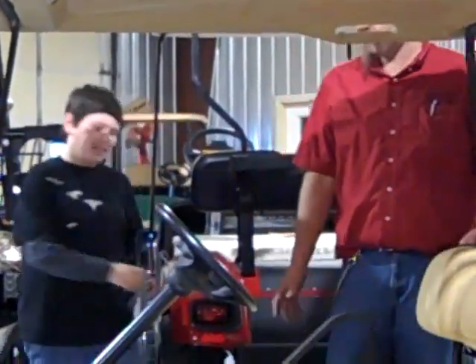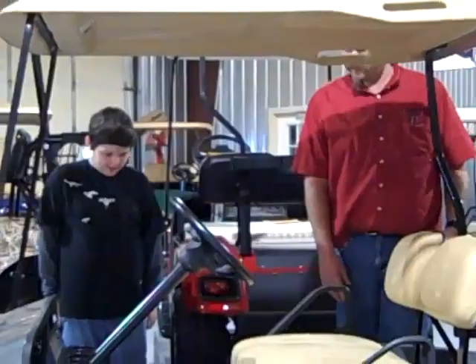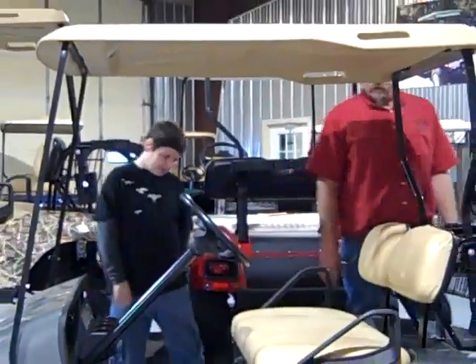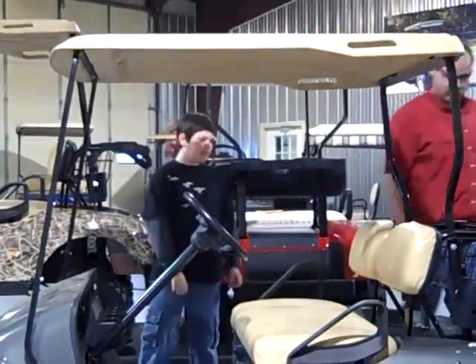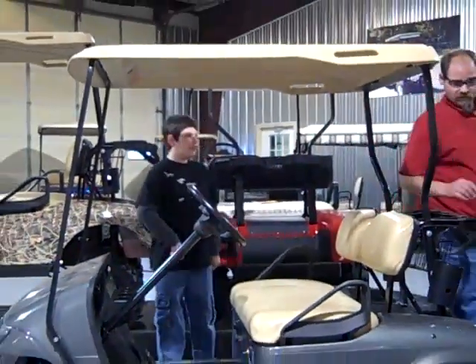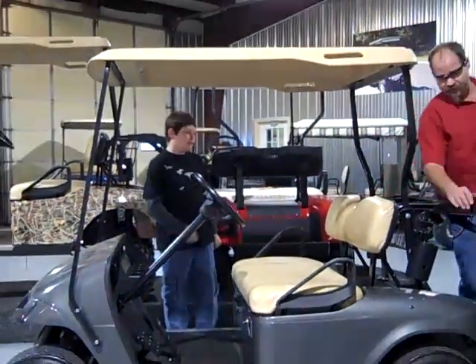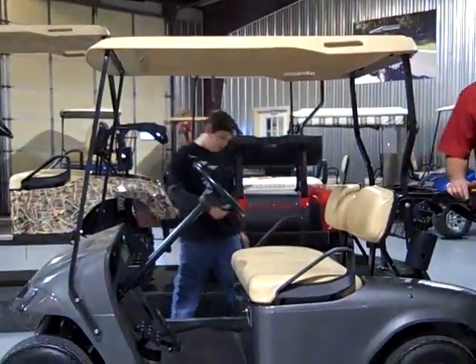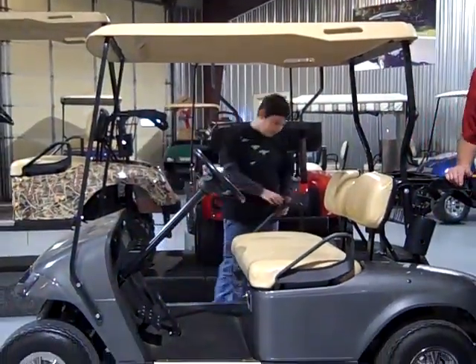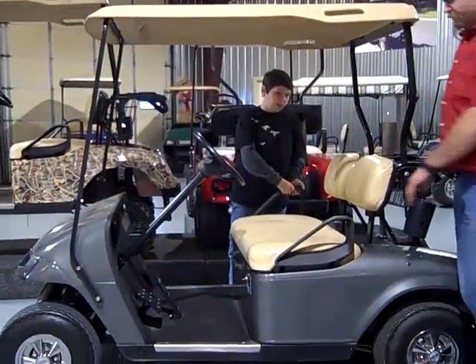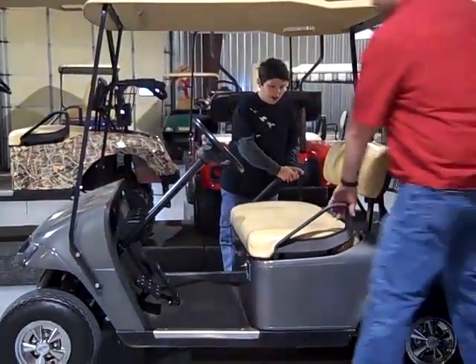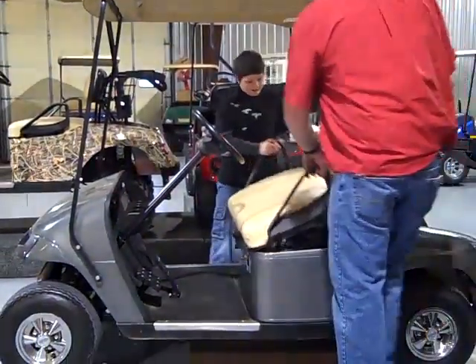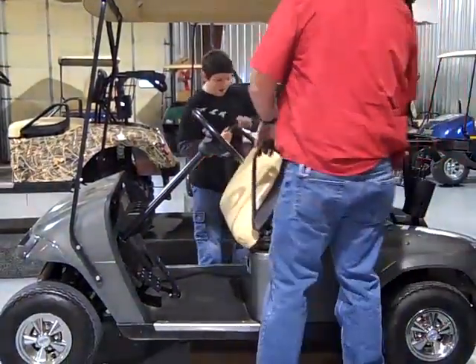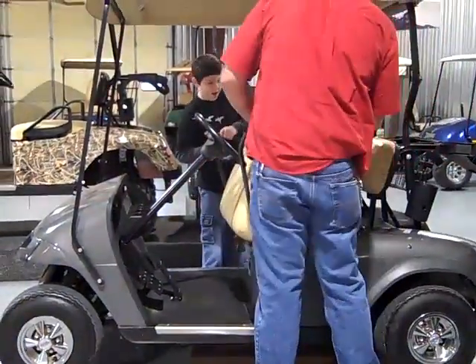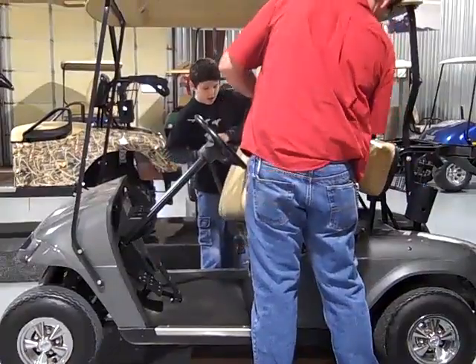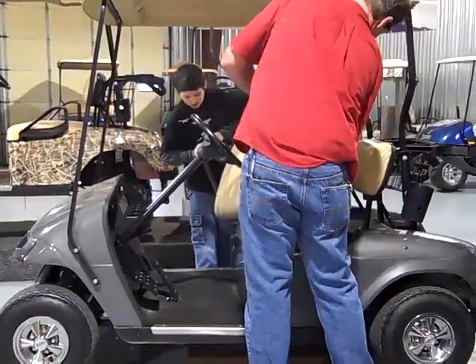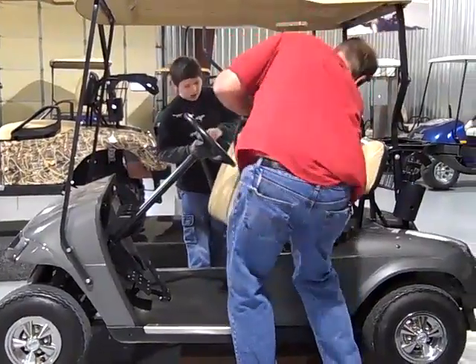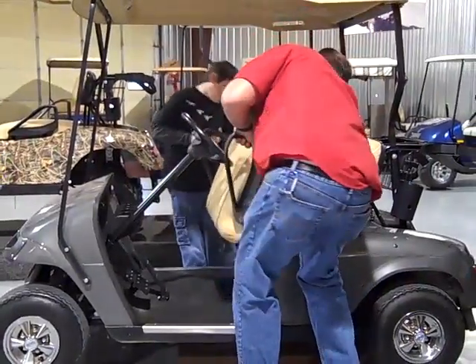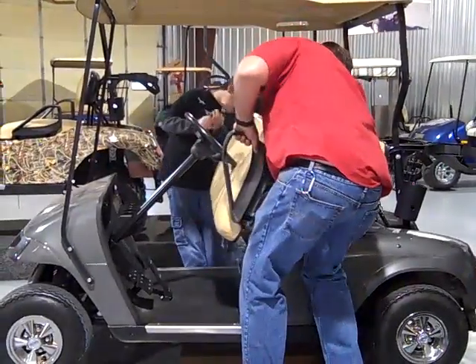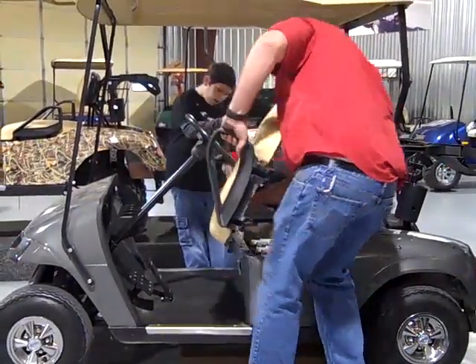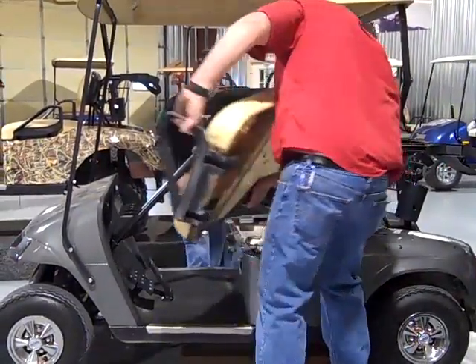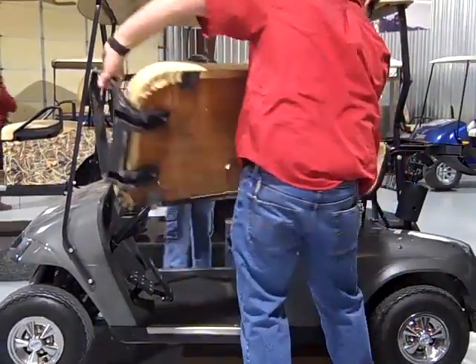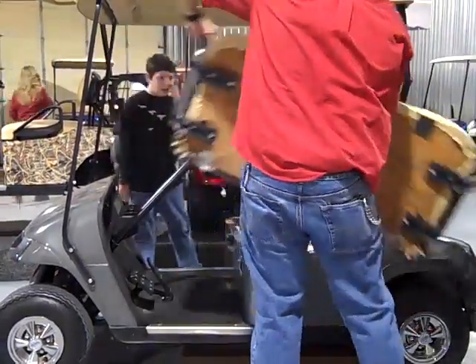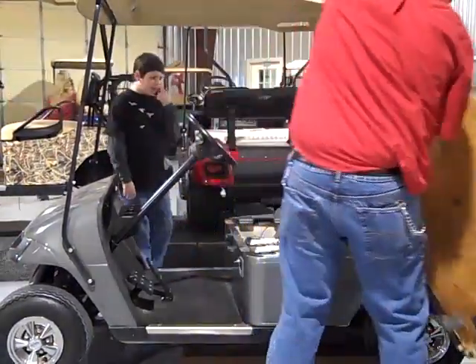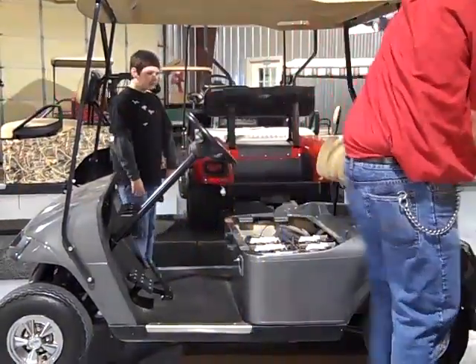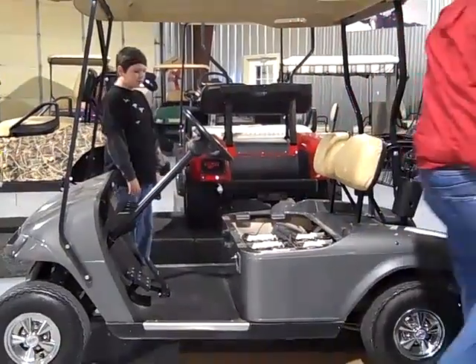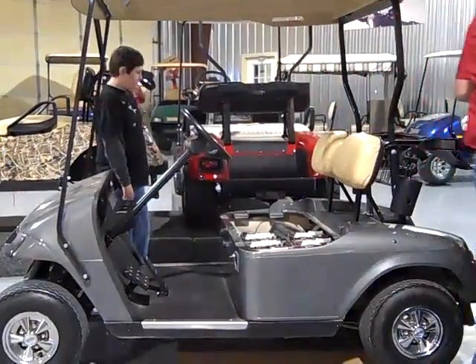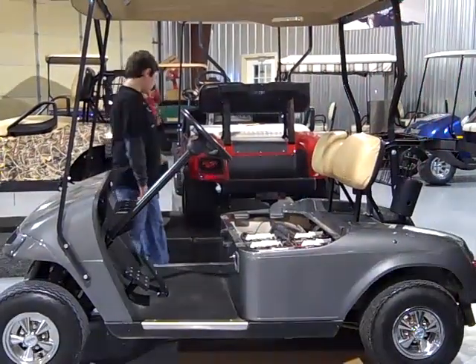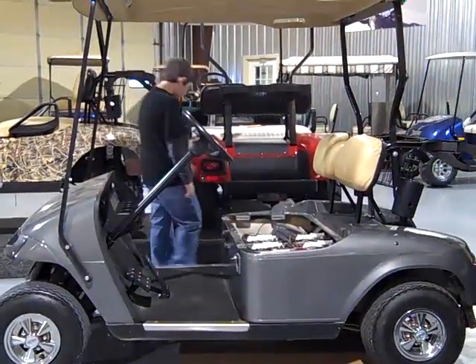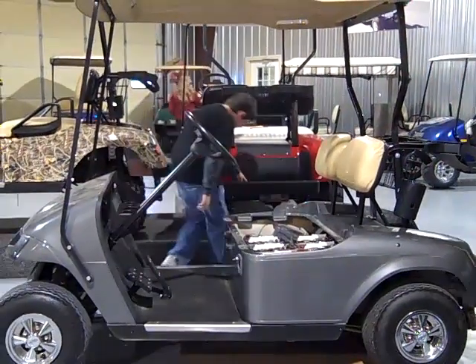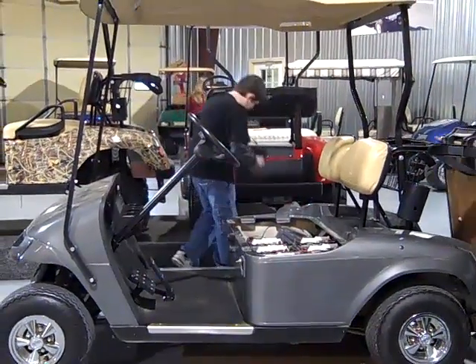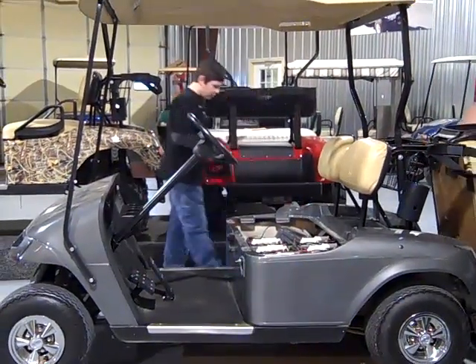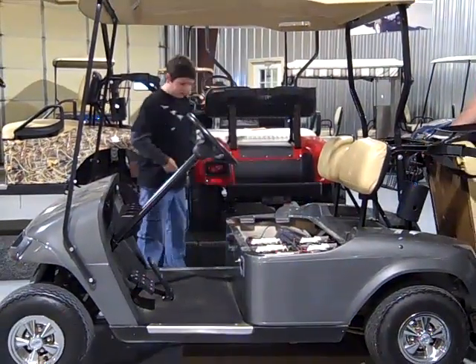All right, first thing we've got to do is take our seat off. Set it behind the cart. Get some safety glasses on. We're working with battery acid.